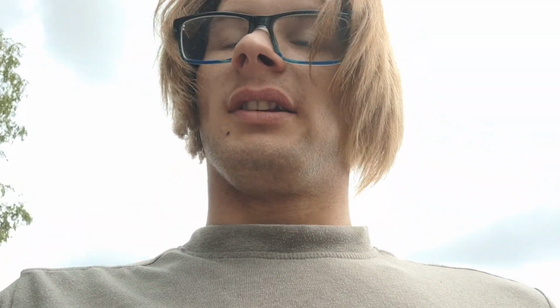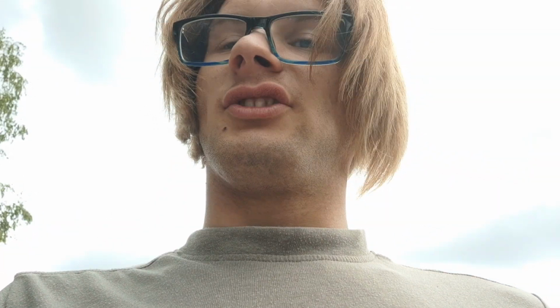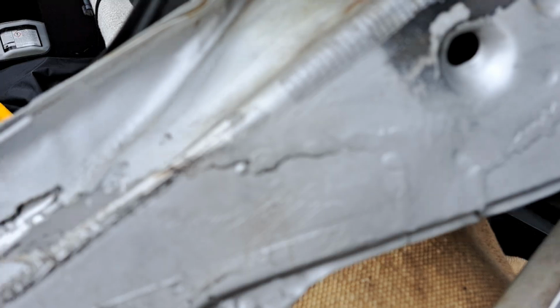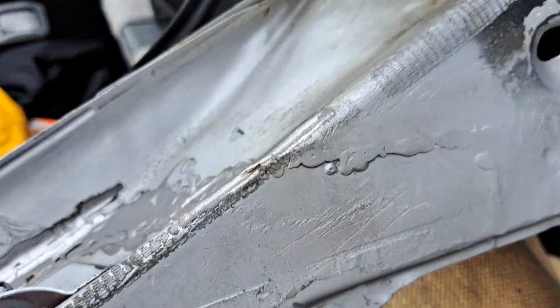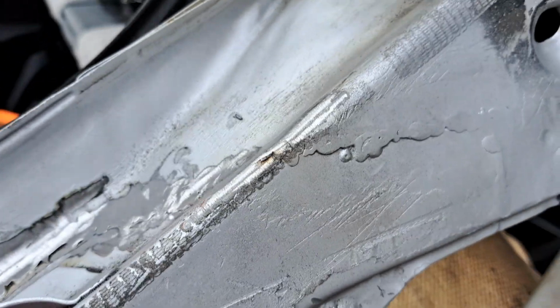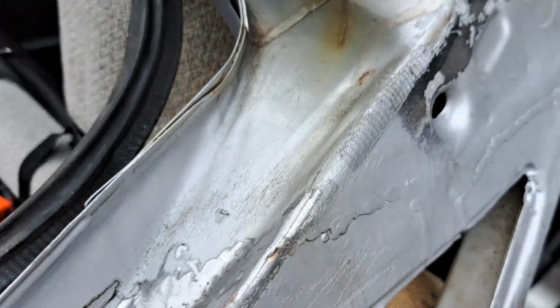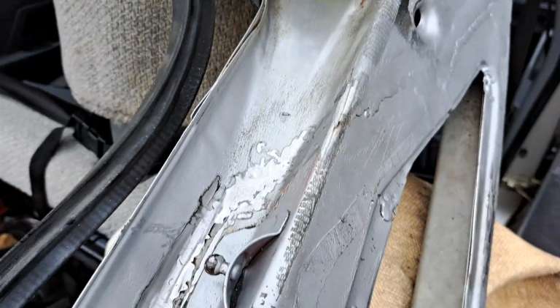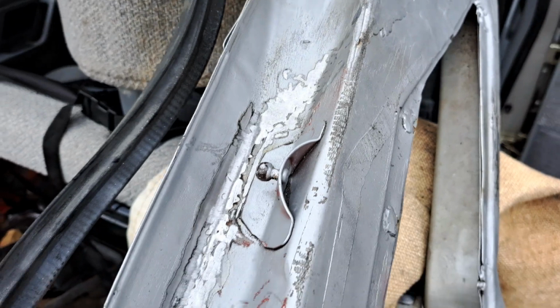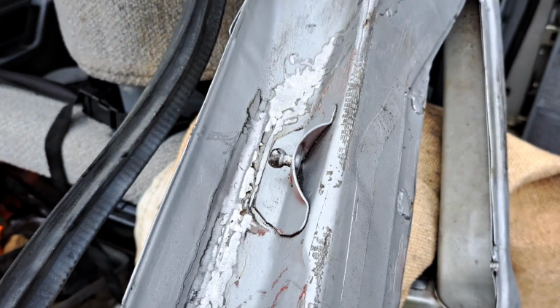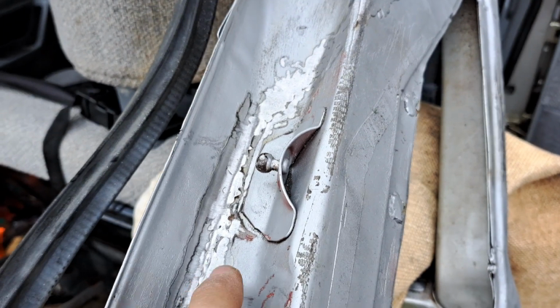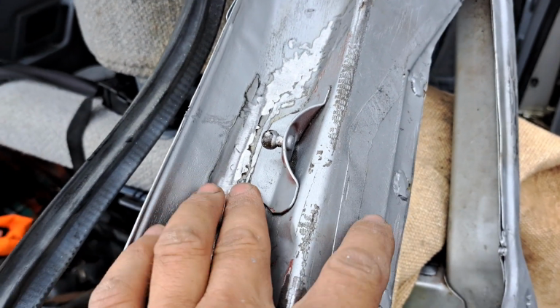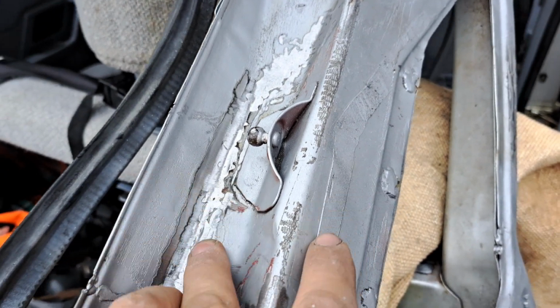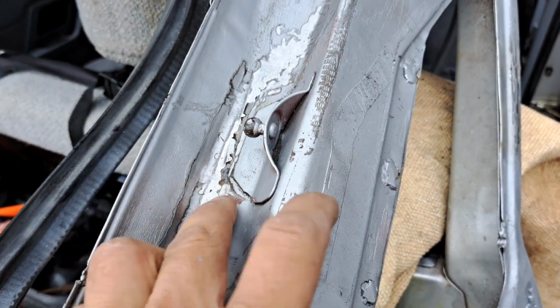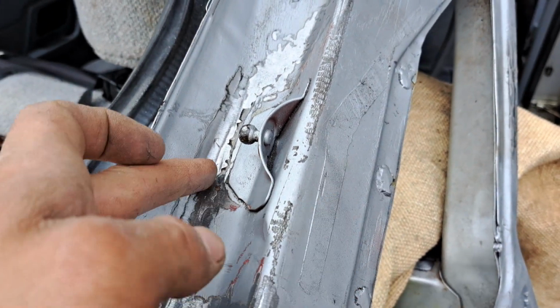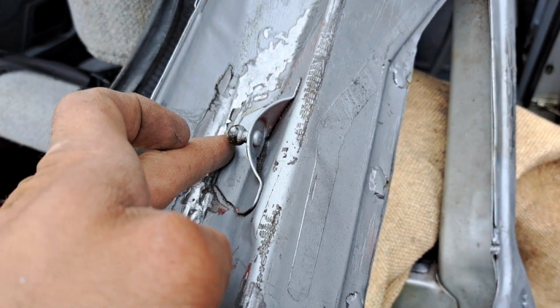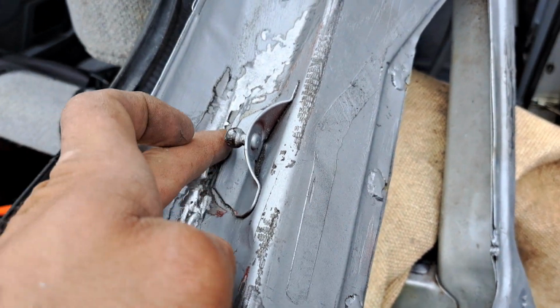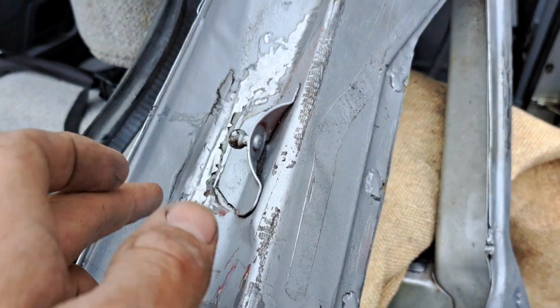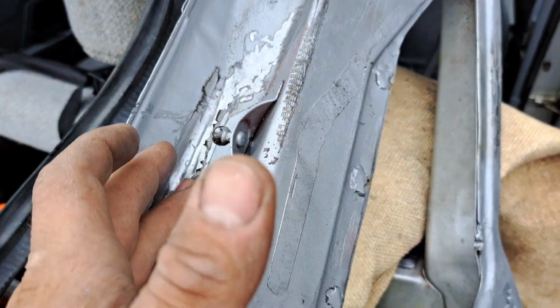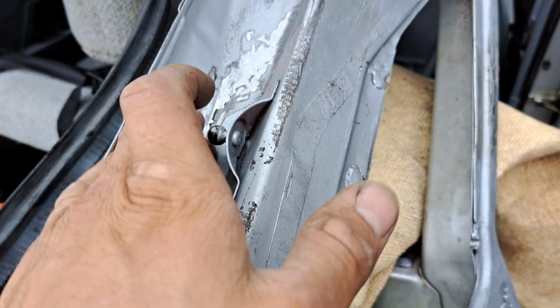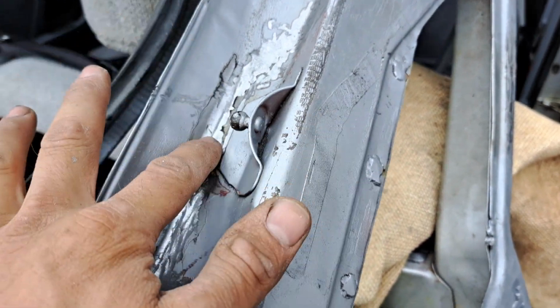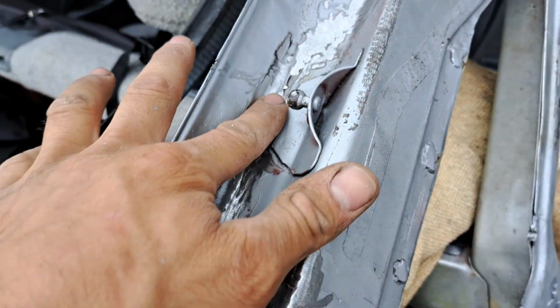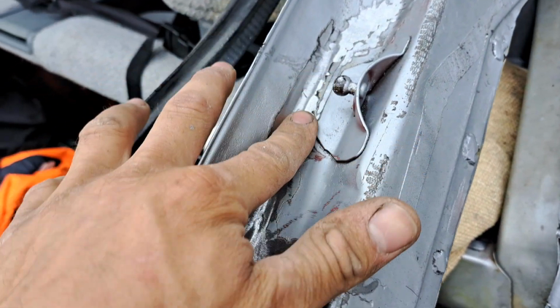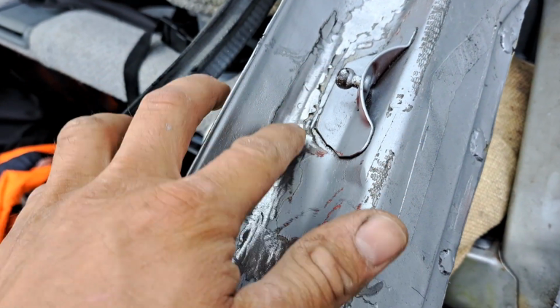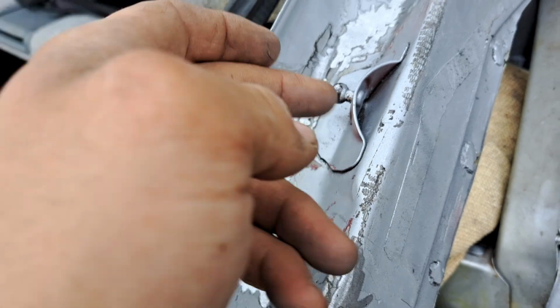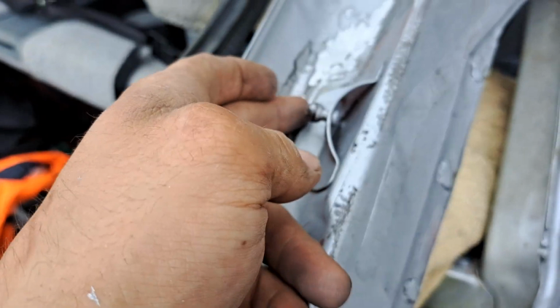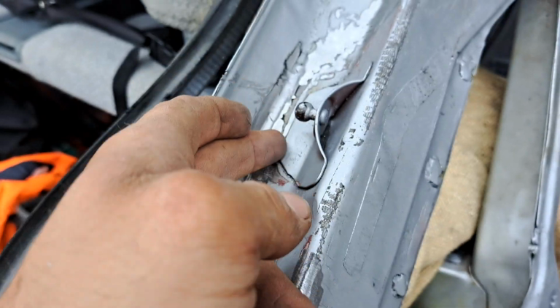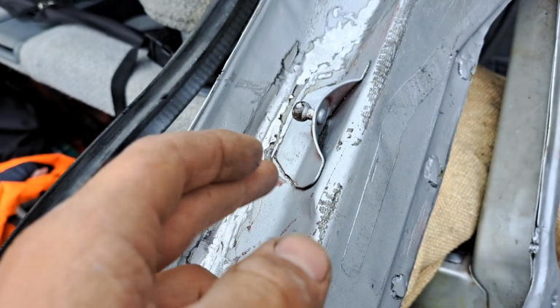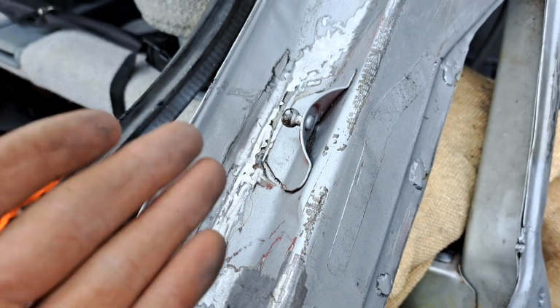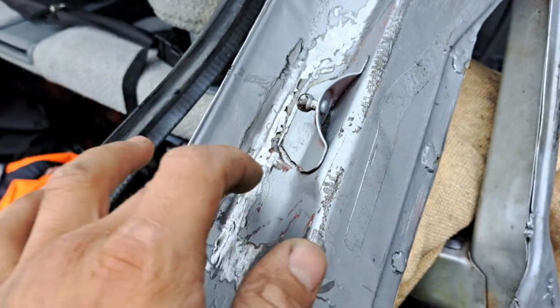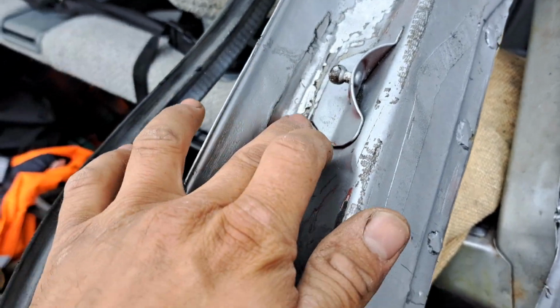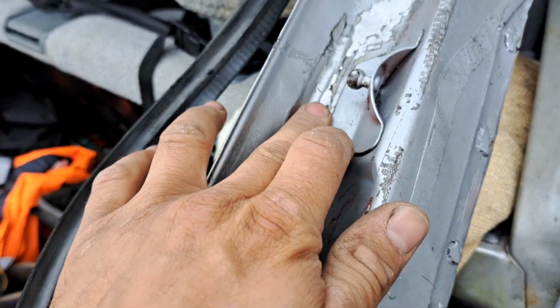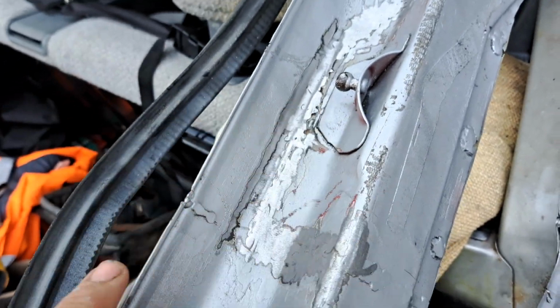So I'll show you. That's where the tailgate strut goes. You can't get right in there, but given where it is, it should be absolutely fine.